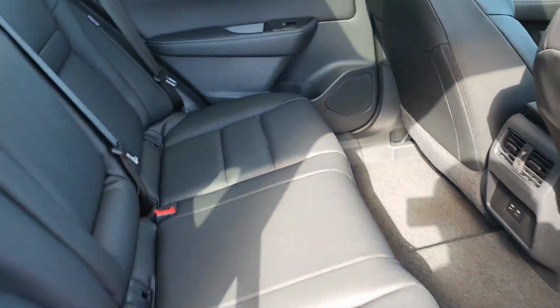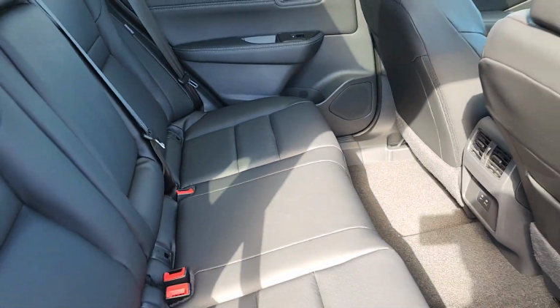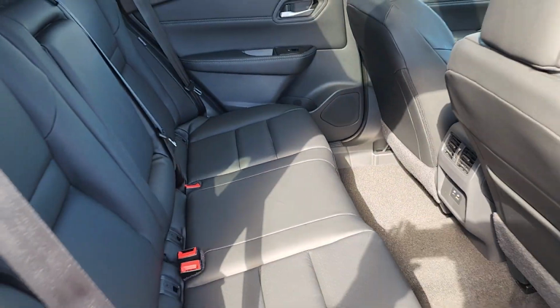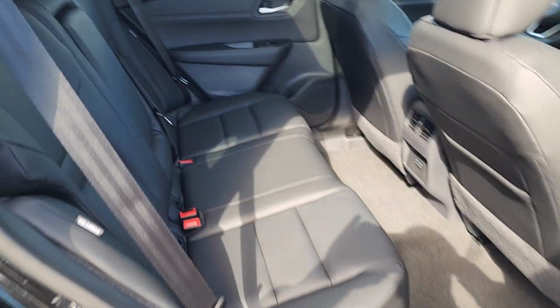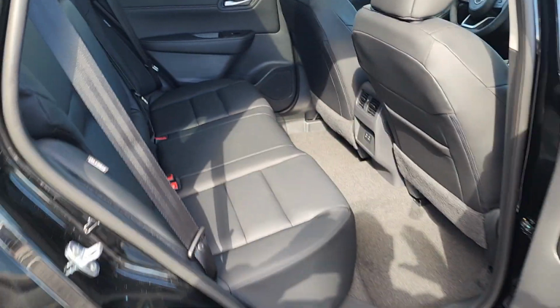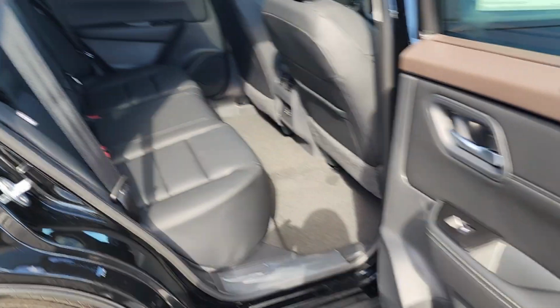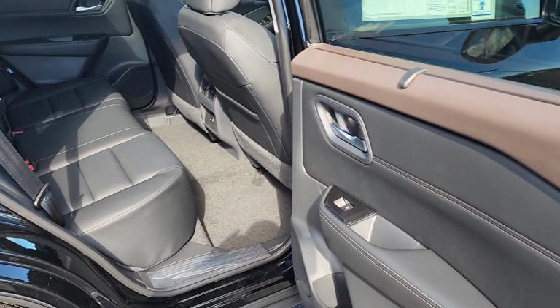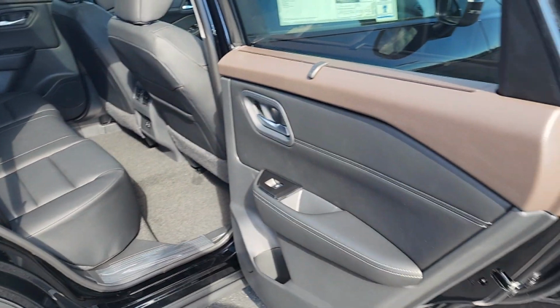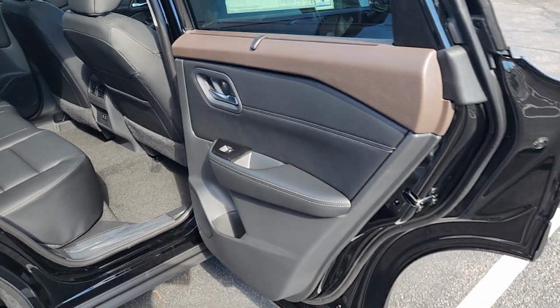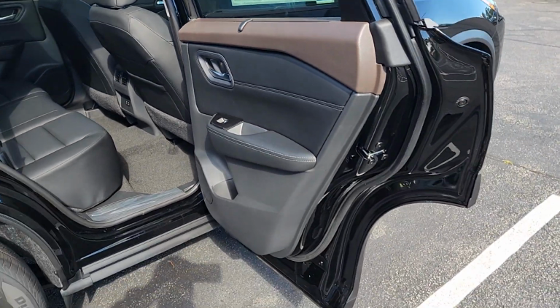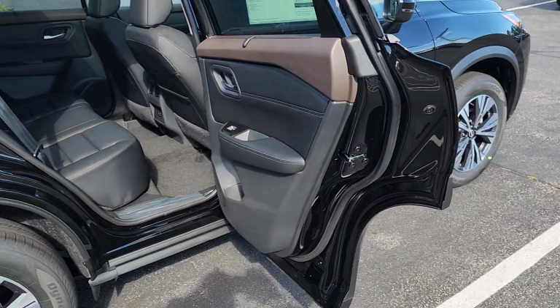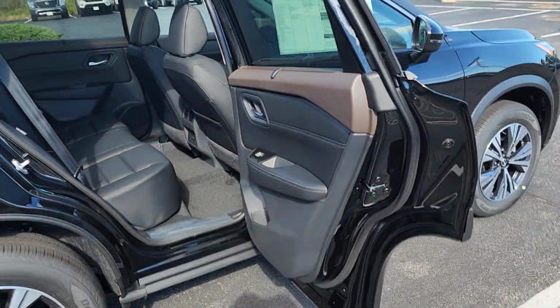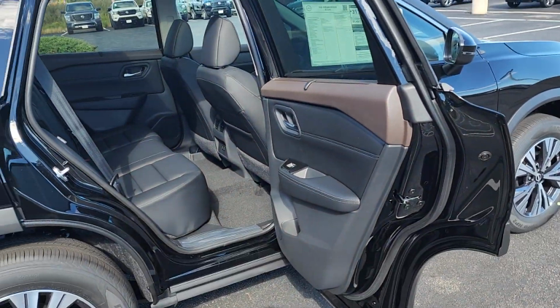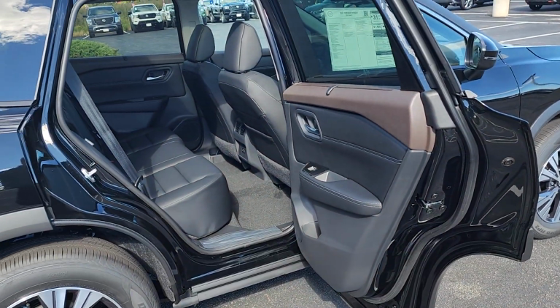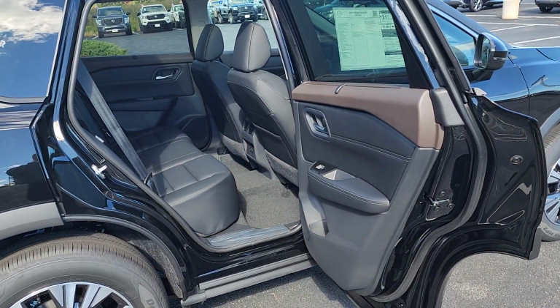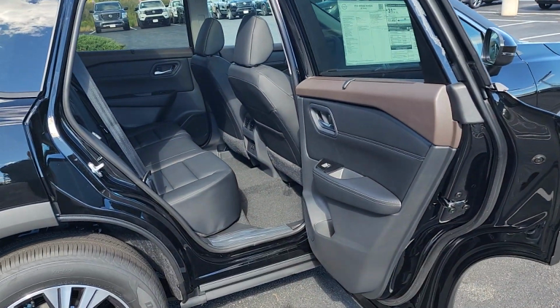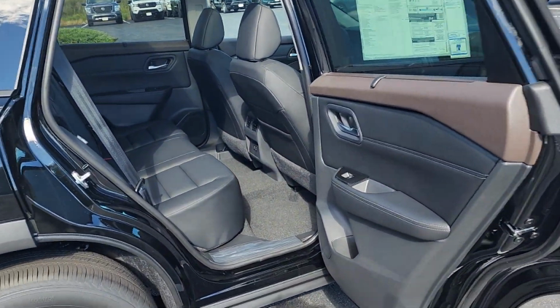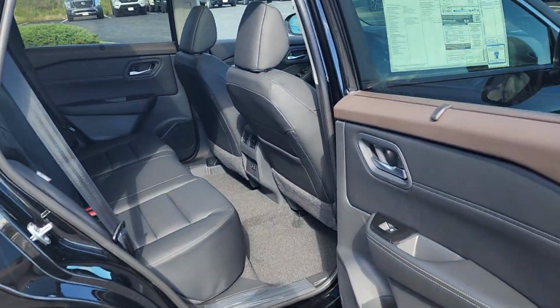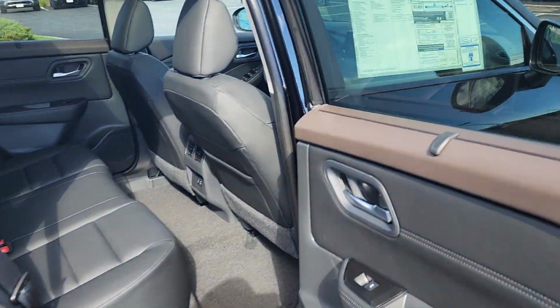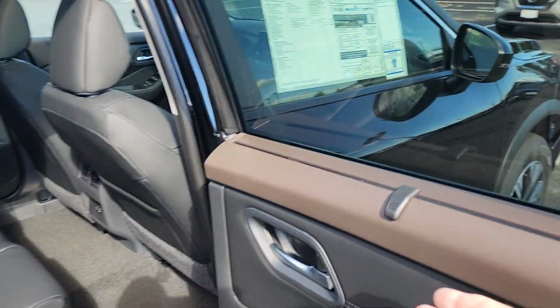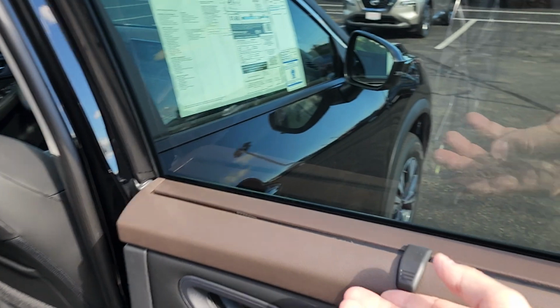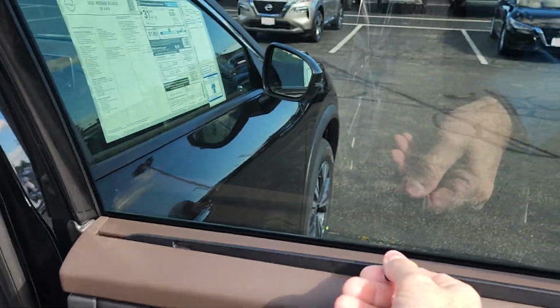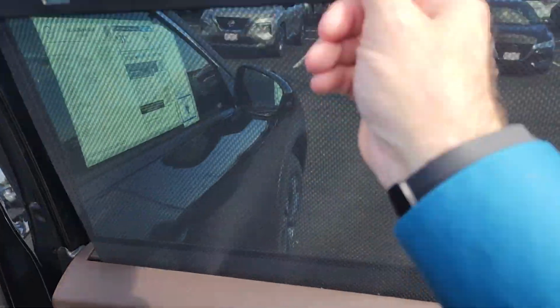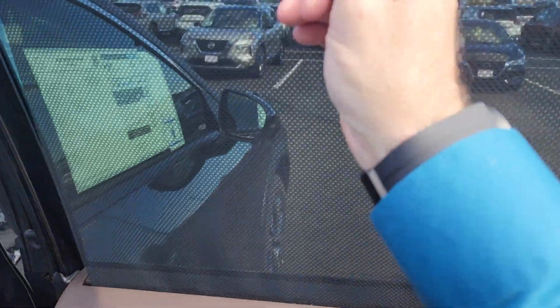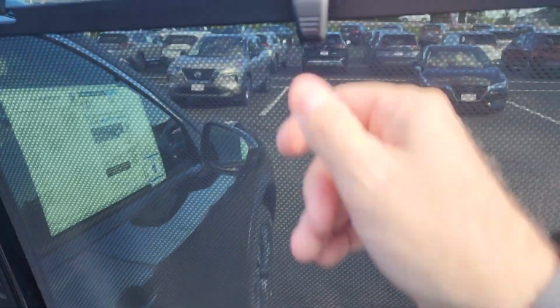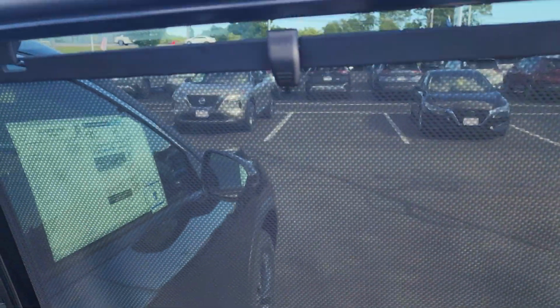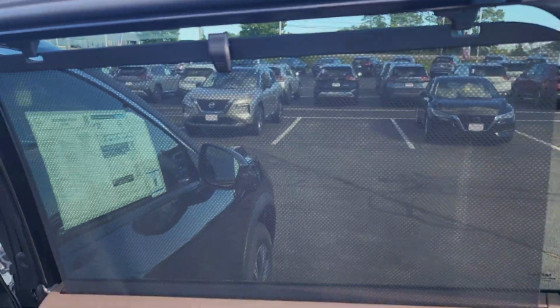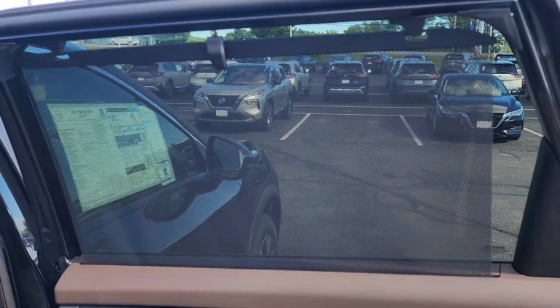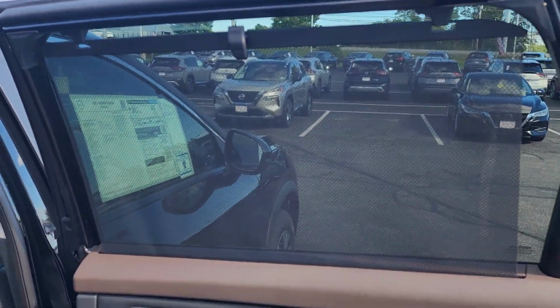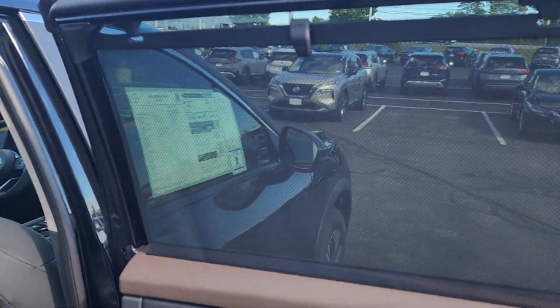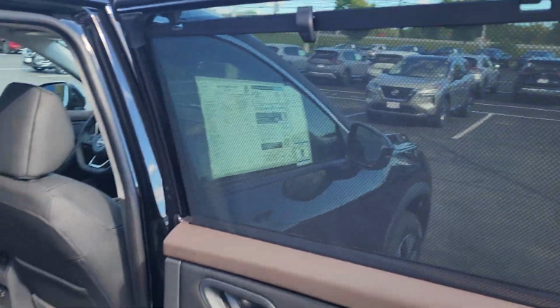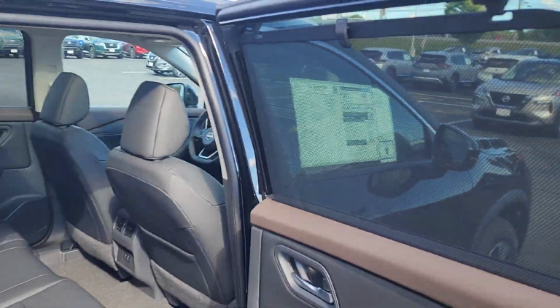Lots of legroom for your passengers, and look at this — this door opens at an 85 degree angle. Nice and easy for all passengers to get in and out, and boom, look at that: sun shades in the back, built right in.